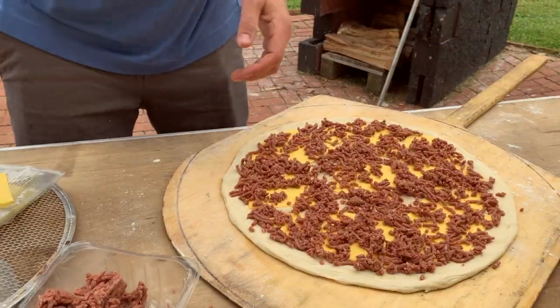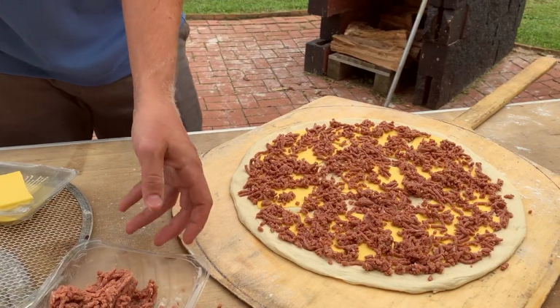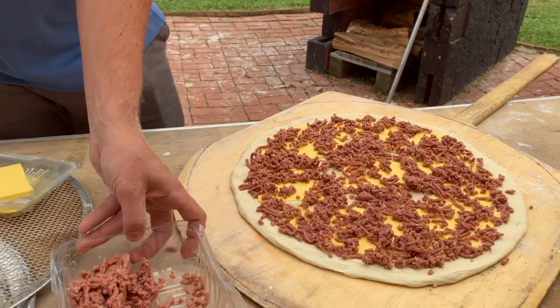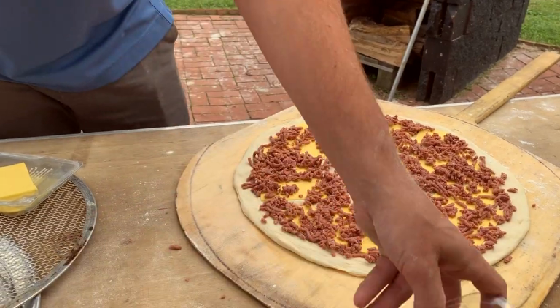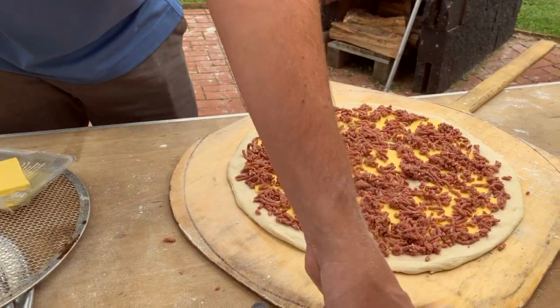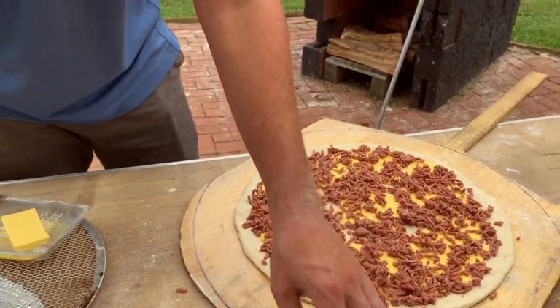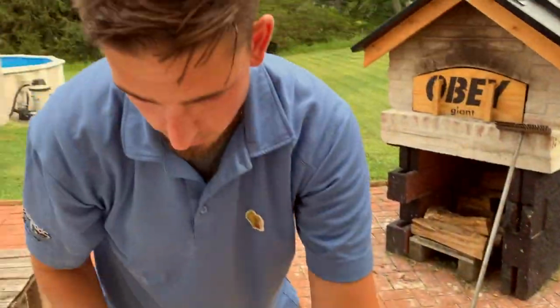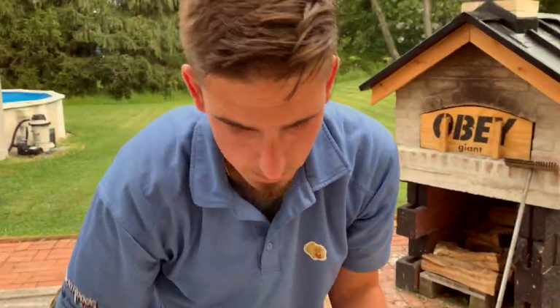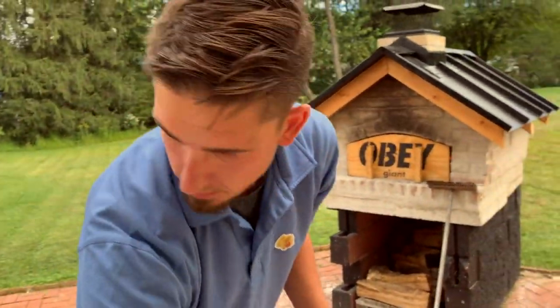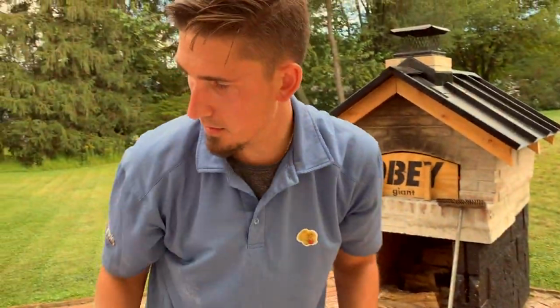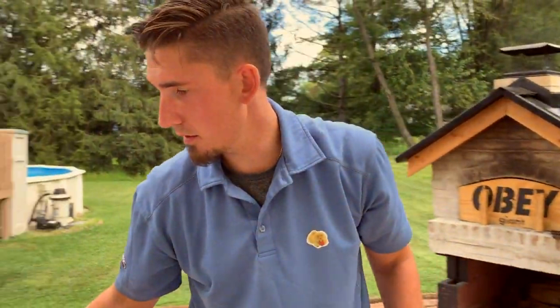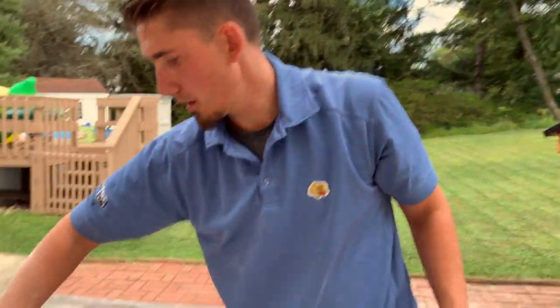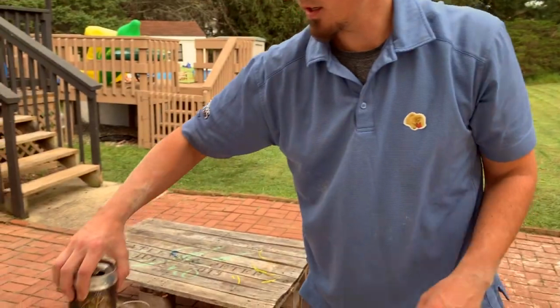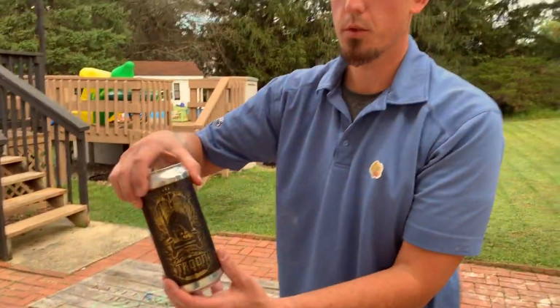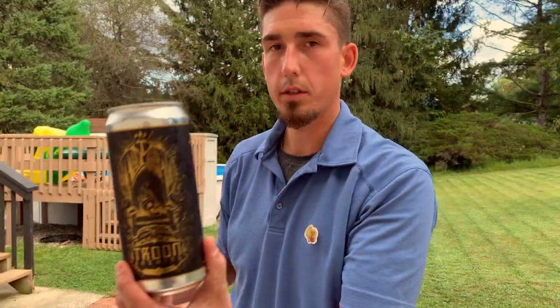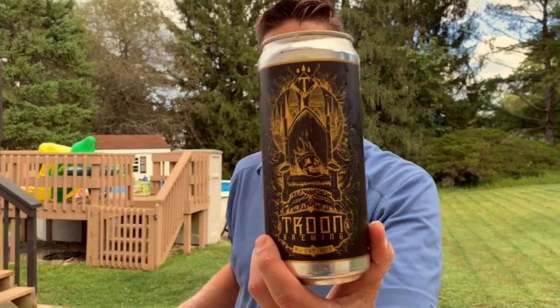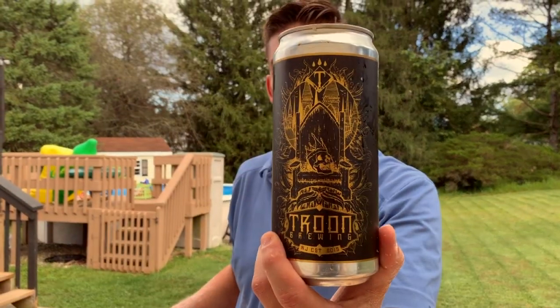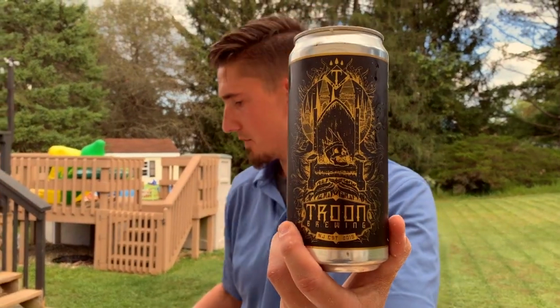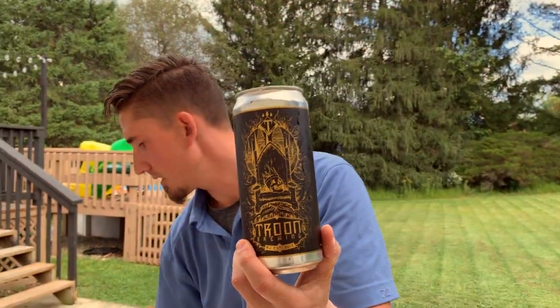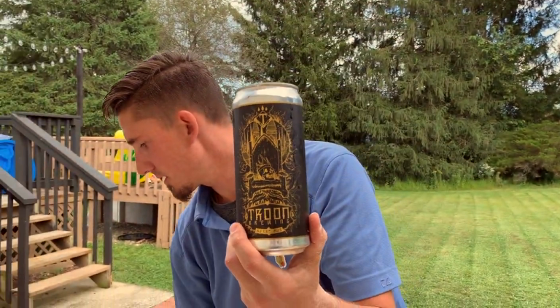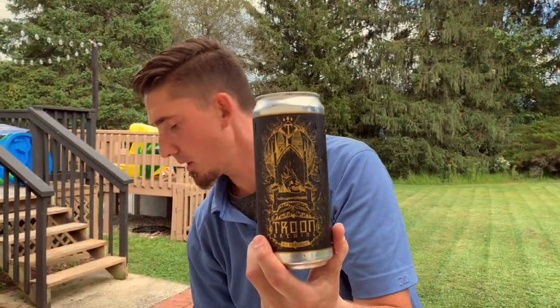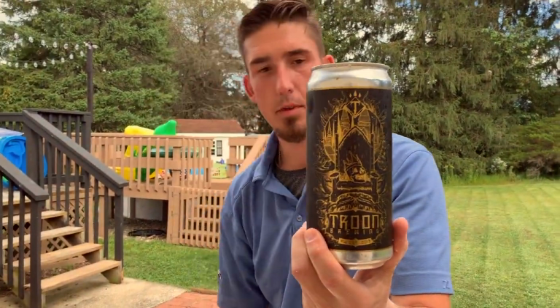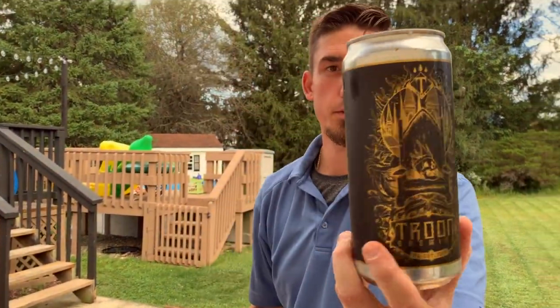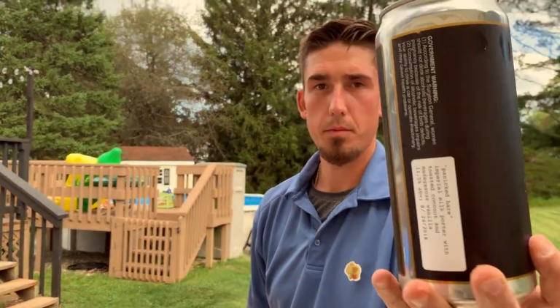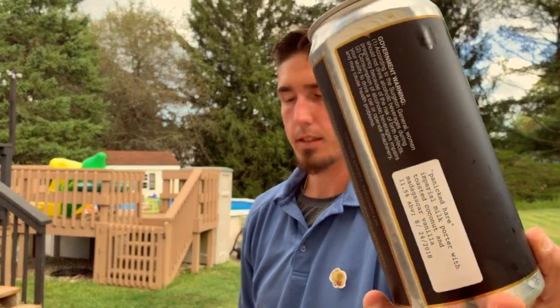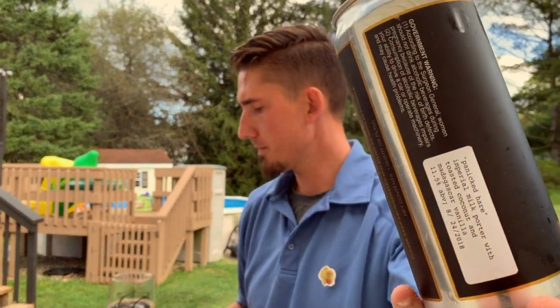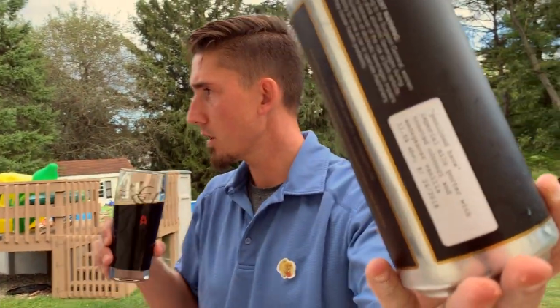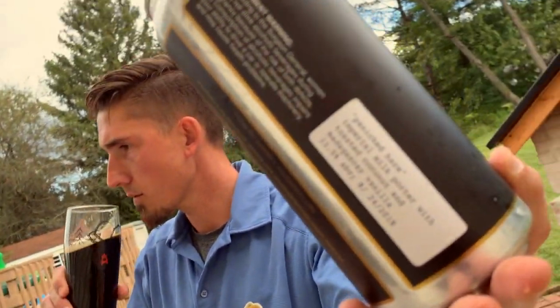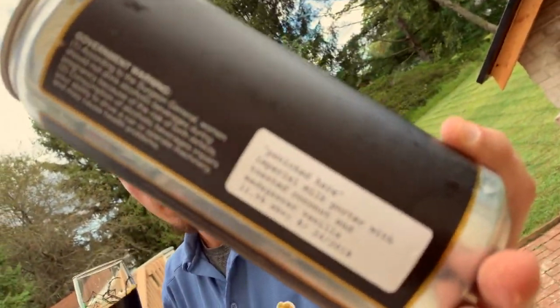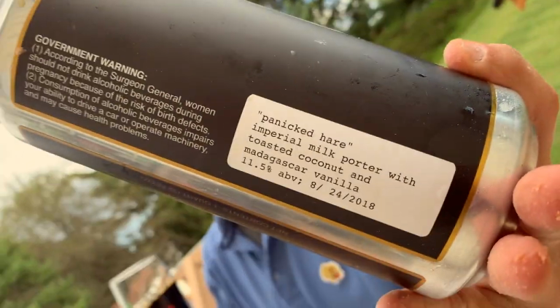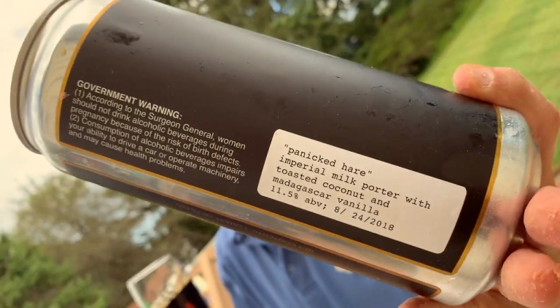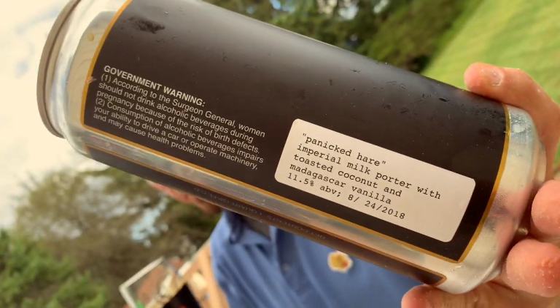A key component to making vegan pizza is to drink Troon Brewing. Sponsored by Troon. Non-vegan beer.